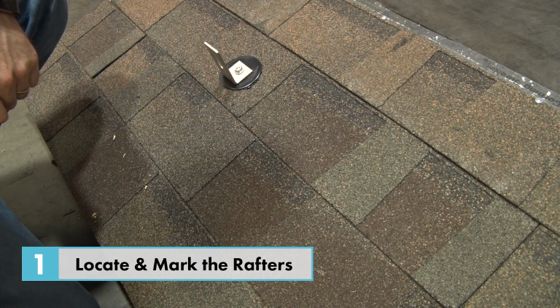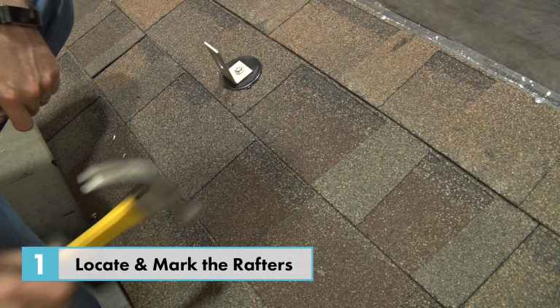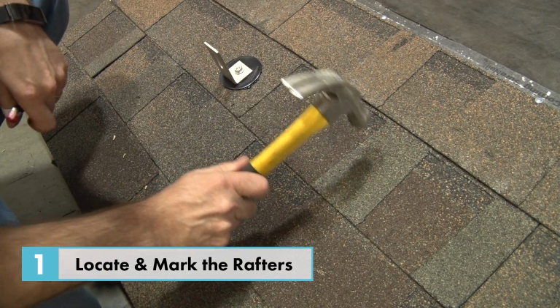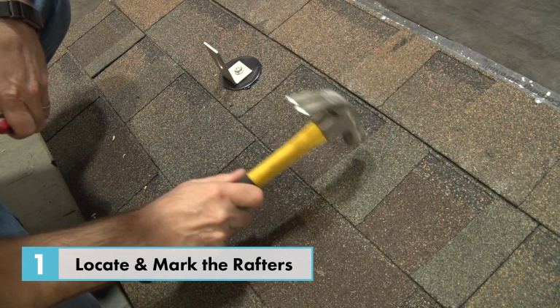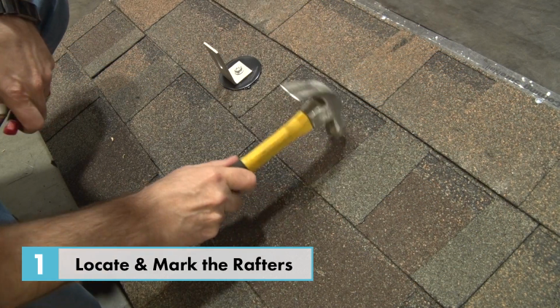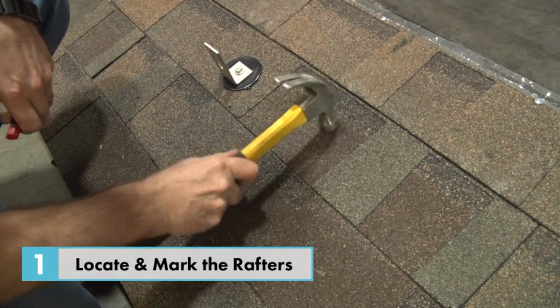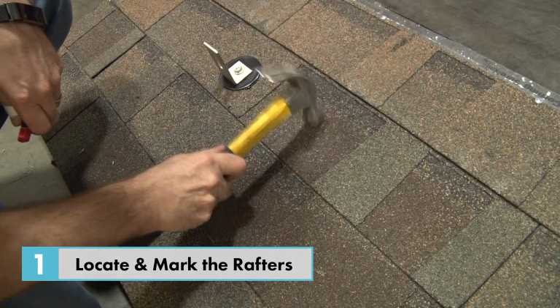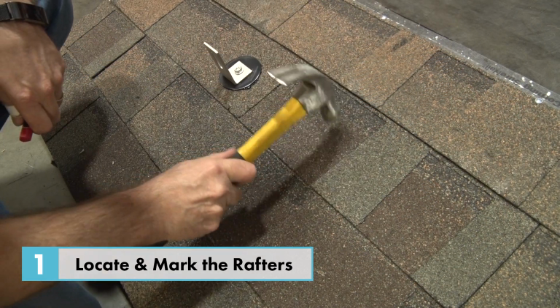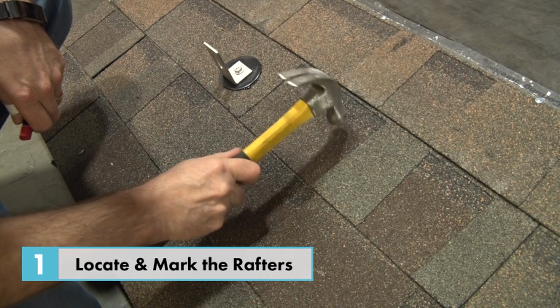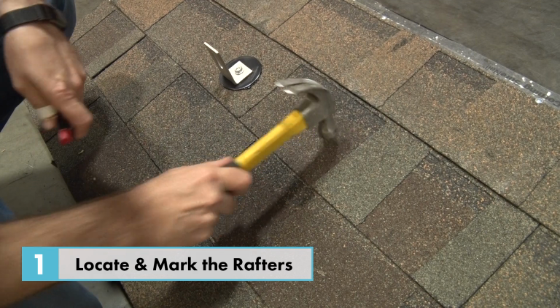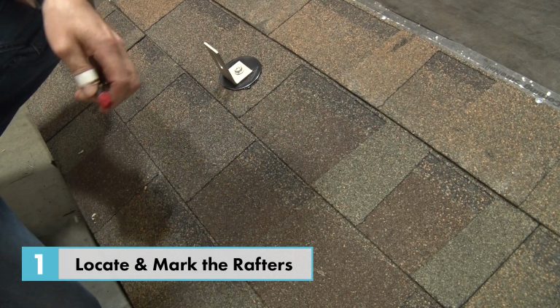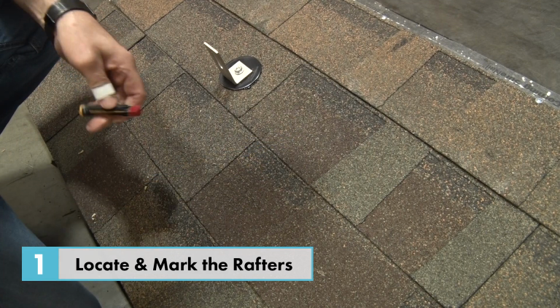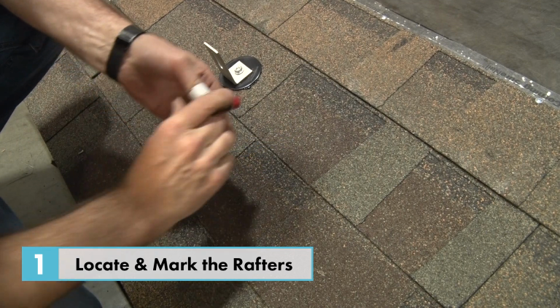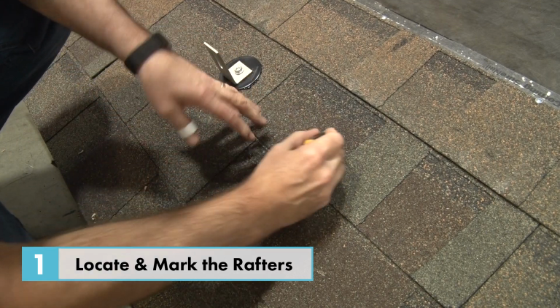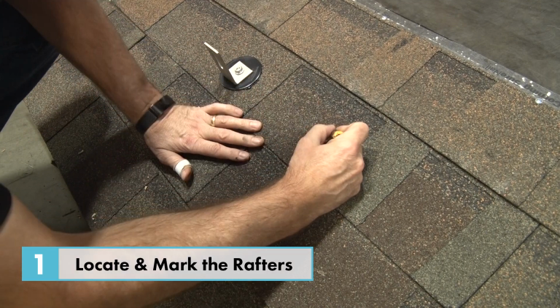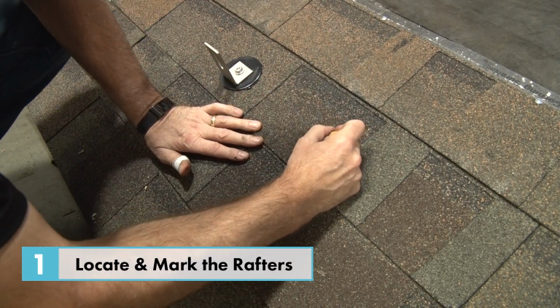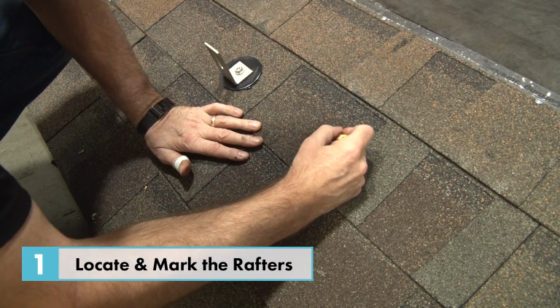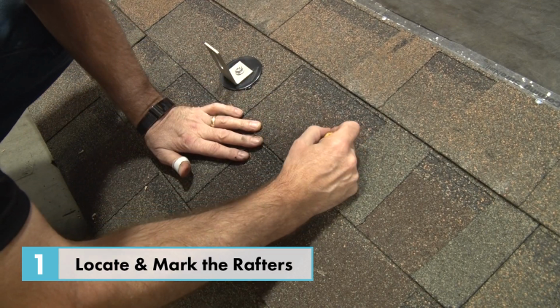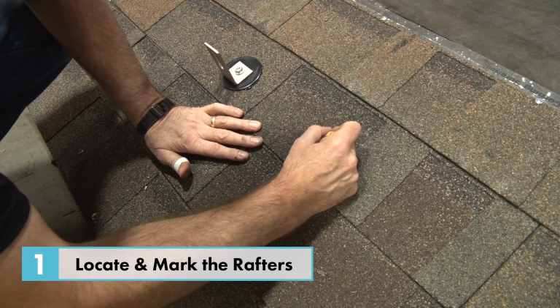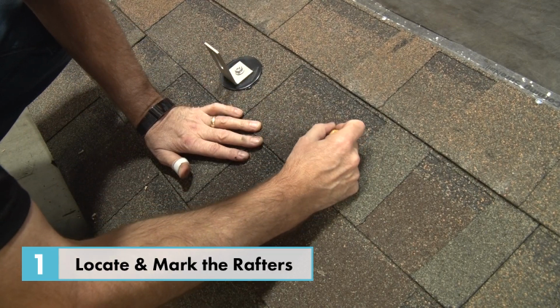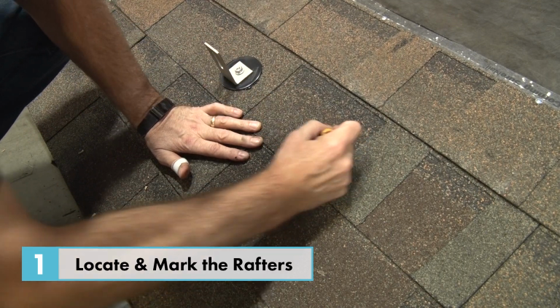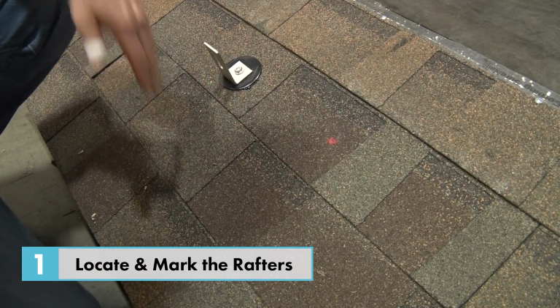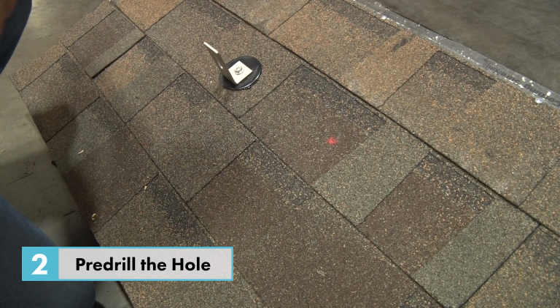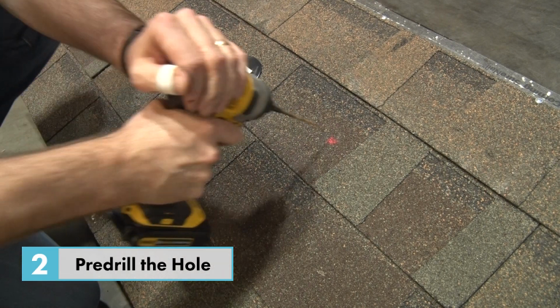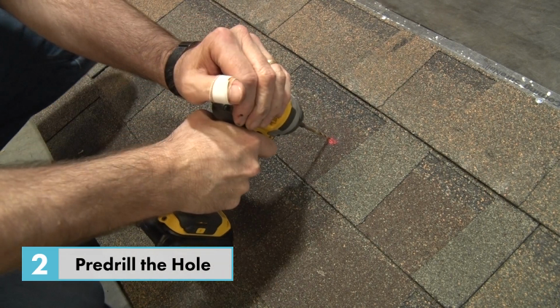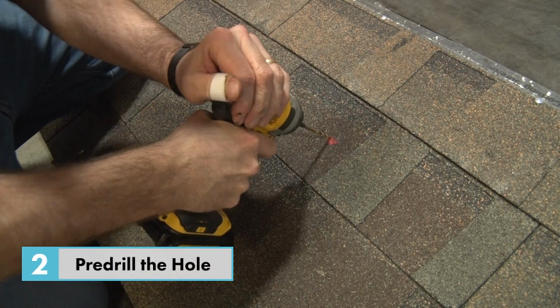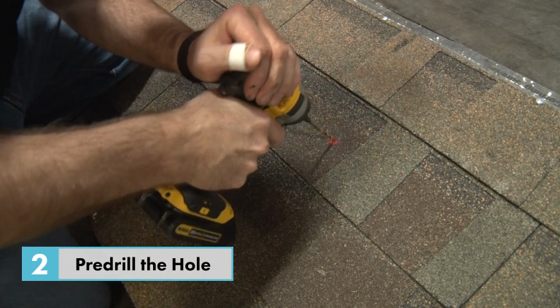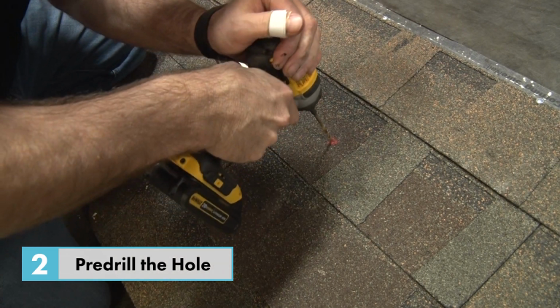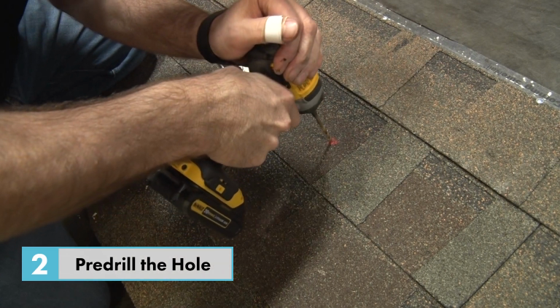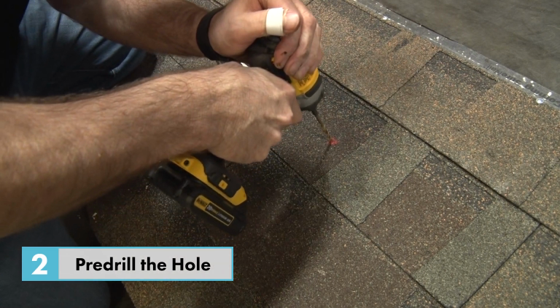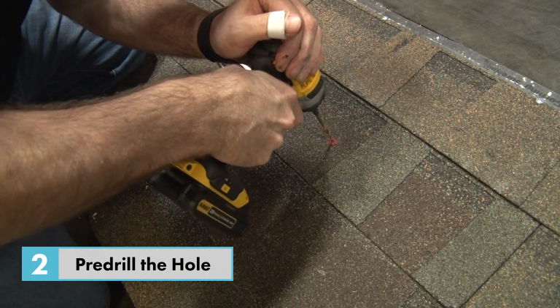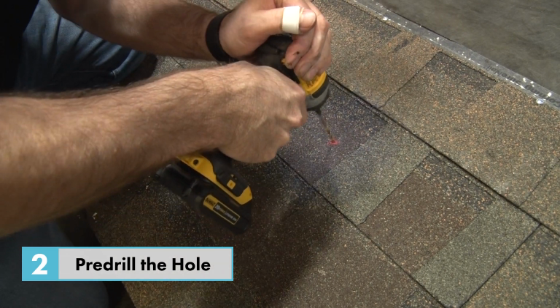Once you have located the rafter and marked the area where you want your mount installed, drill a pilot hole with your 15/64 drill bit.